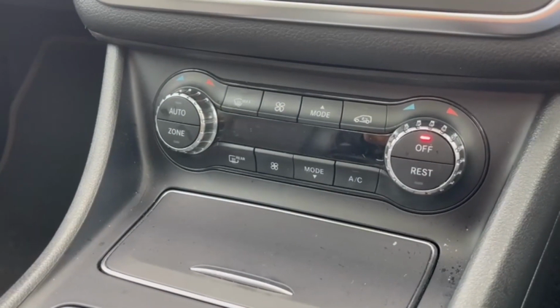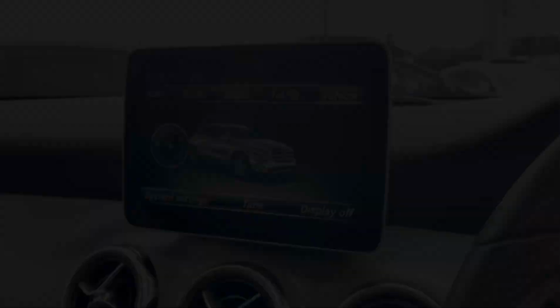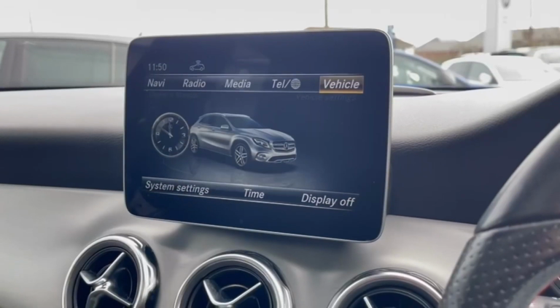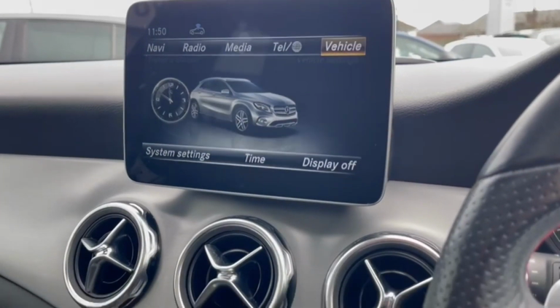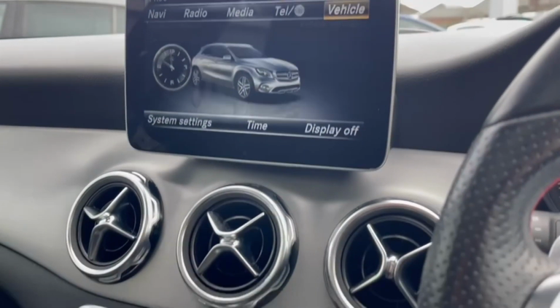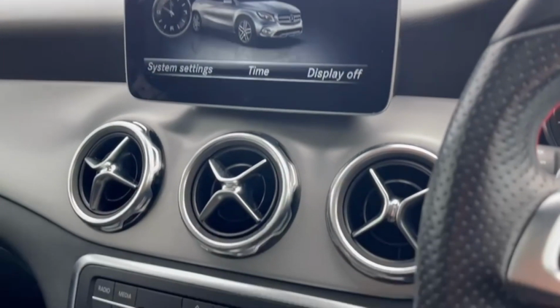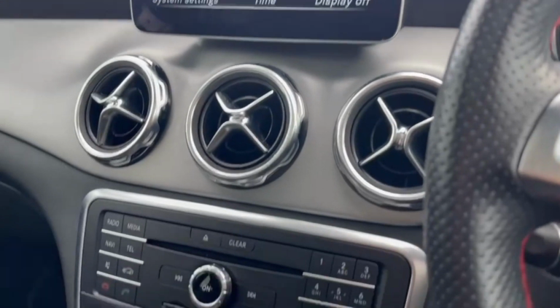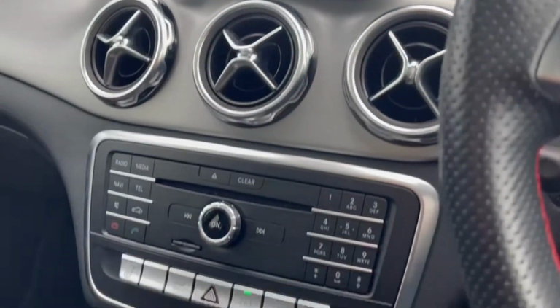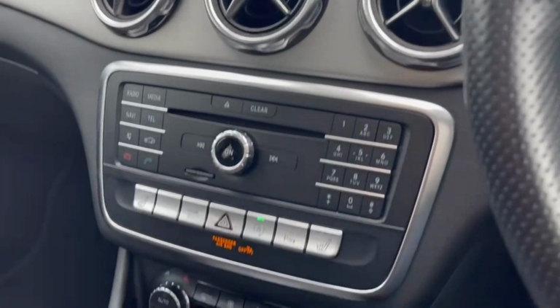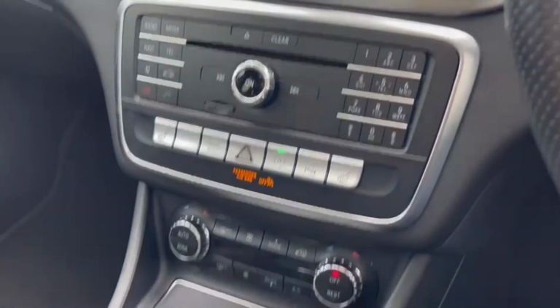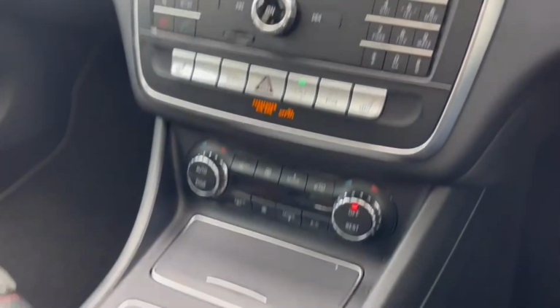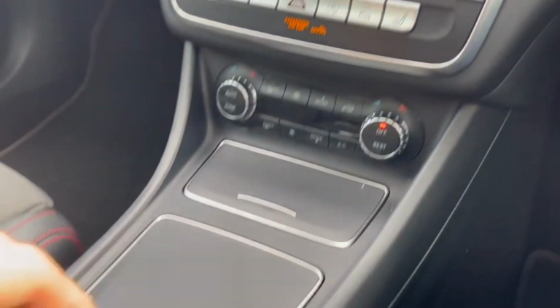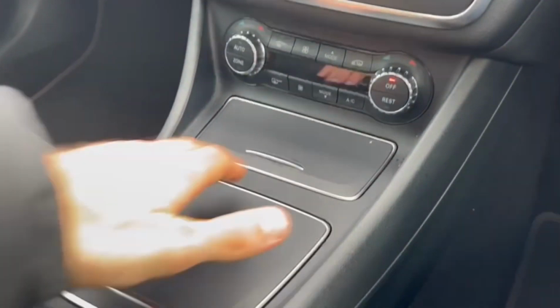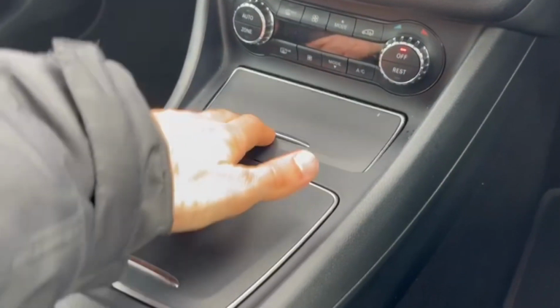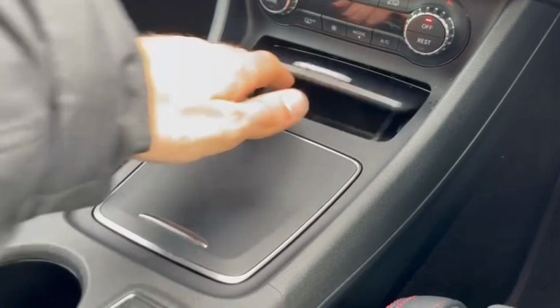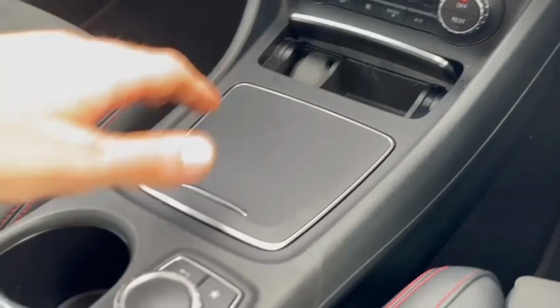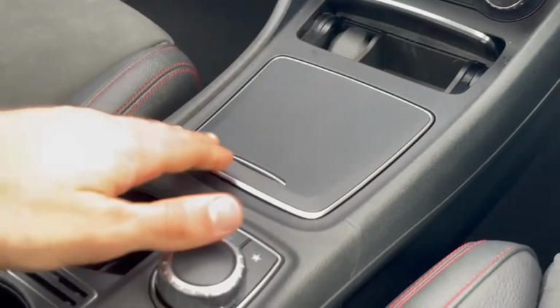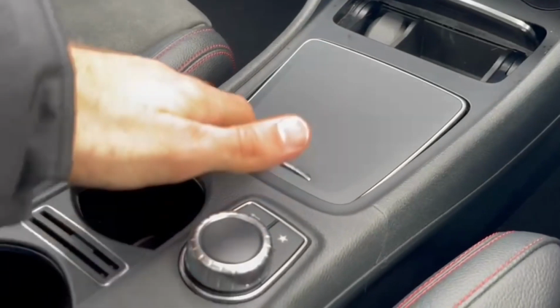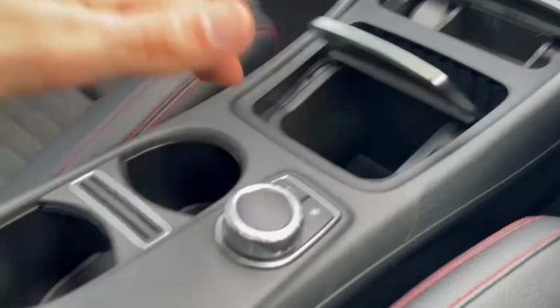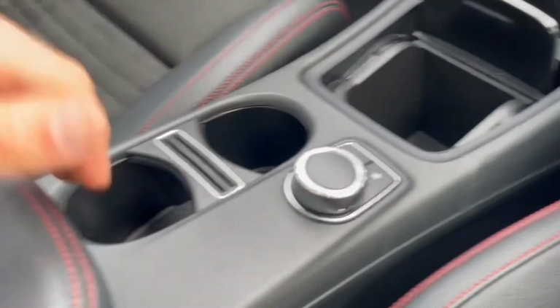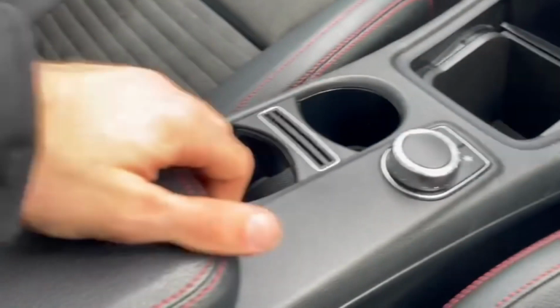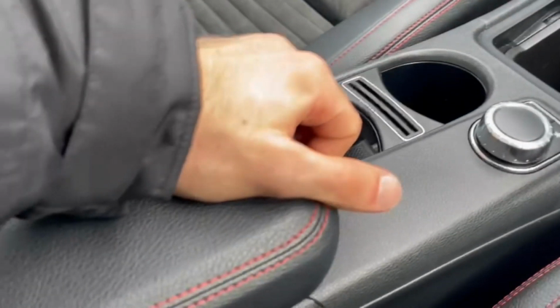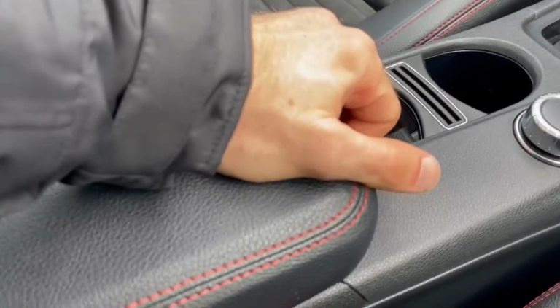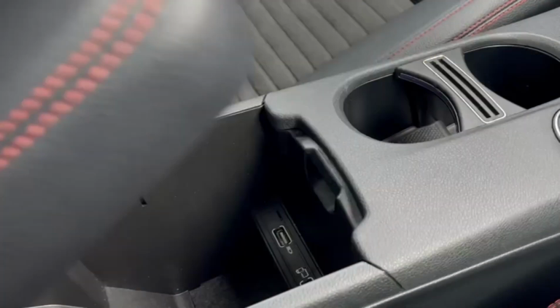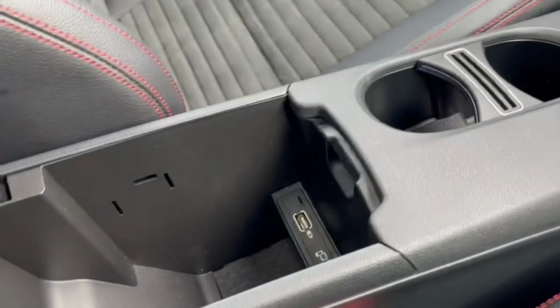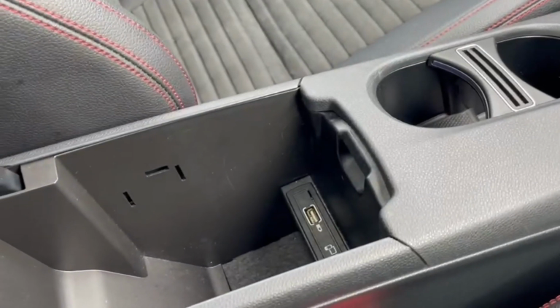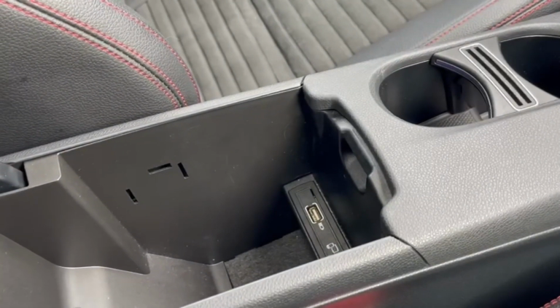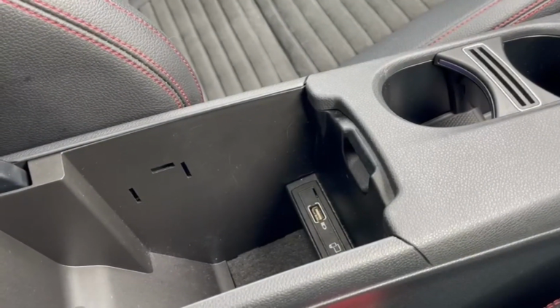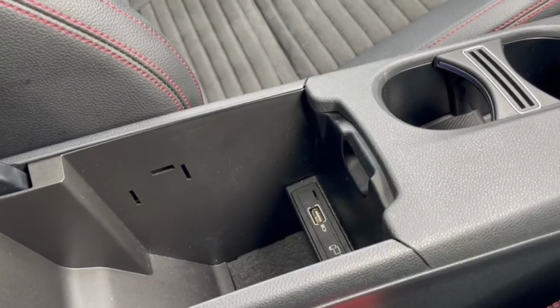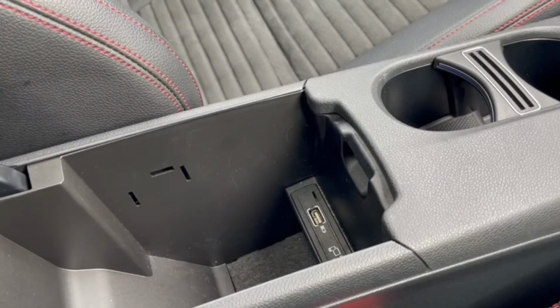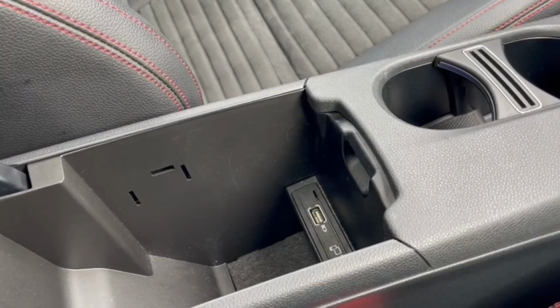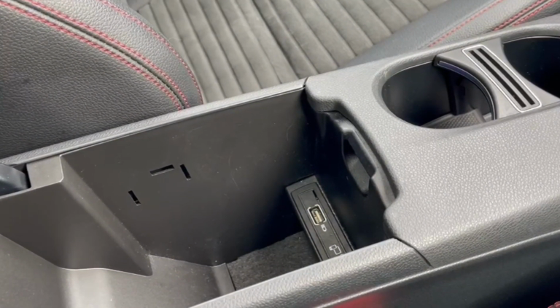Moving down from here, you've got plenty of storage space underneath with two hidden compartments, two cupholders behind, and plenty of room inside the armrest with a USB connection.